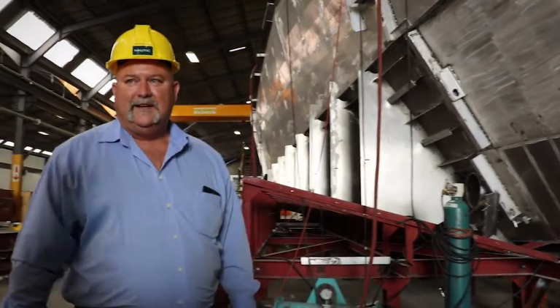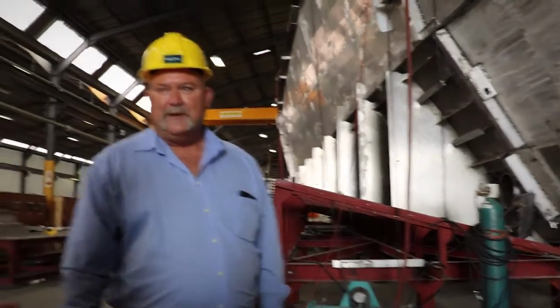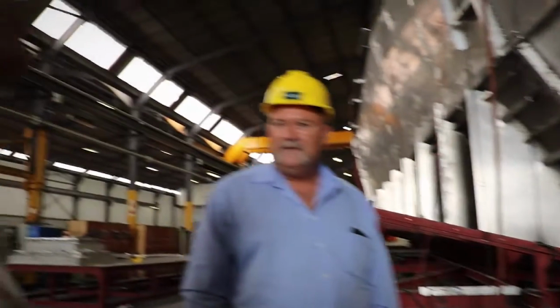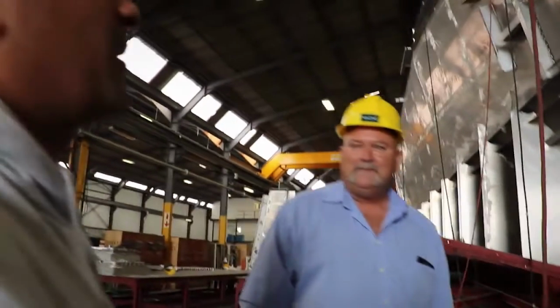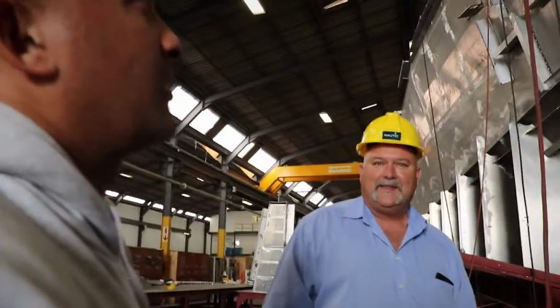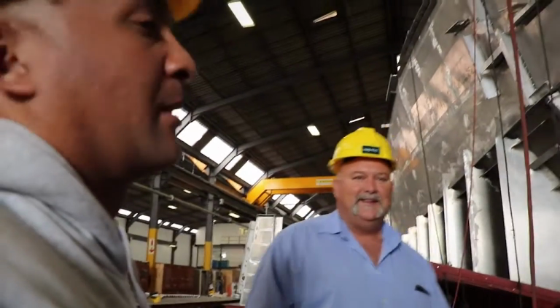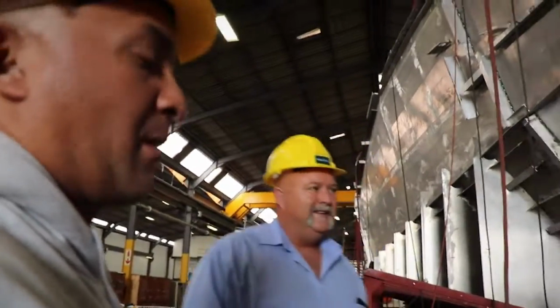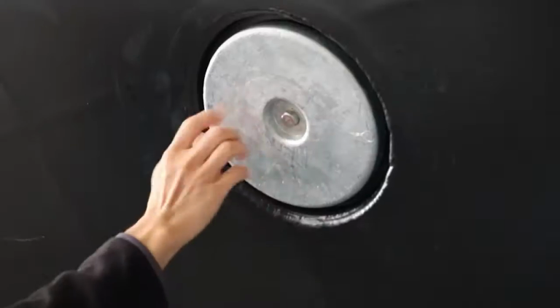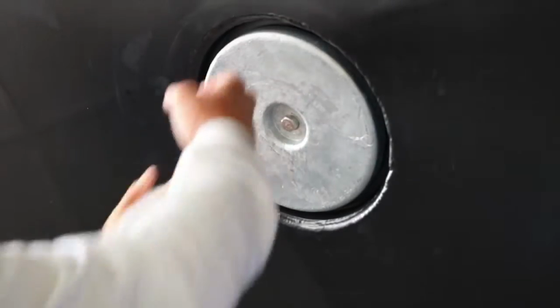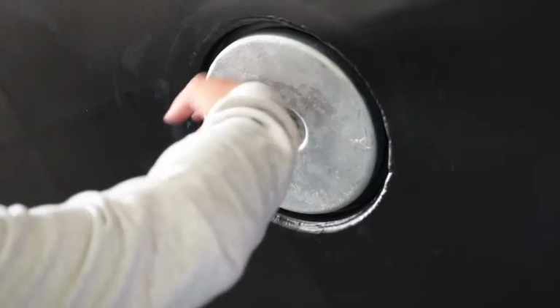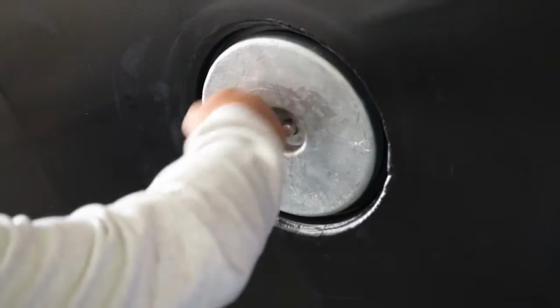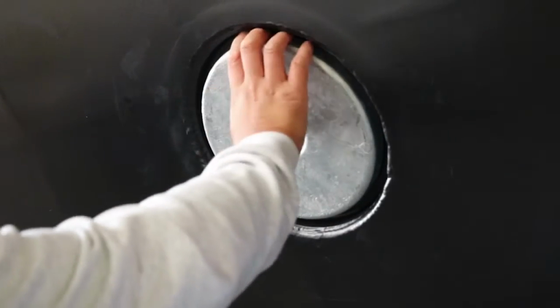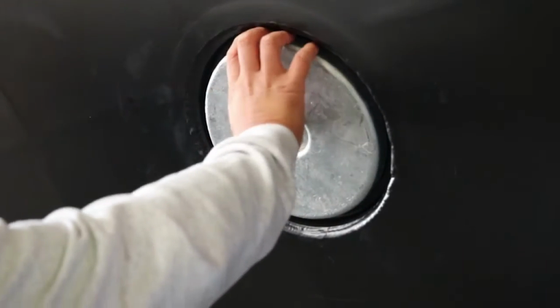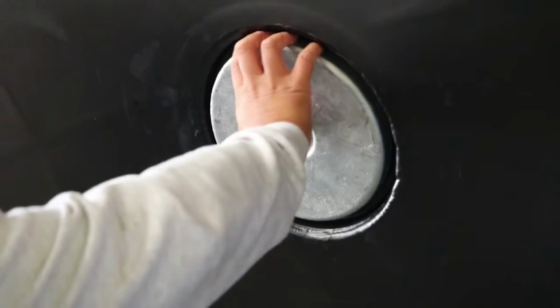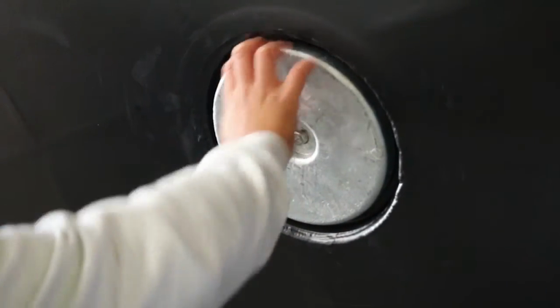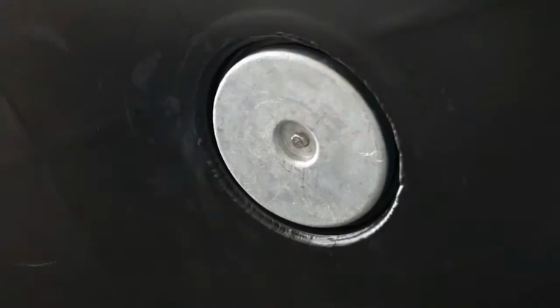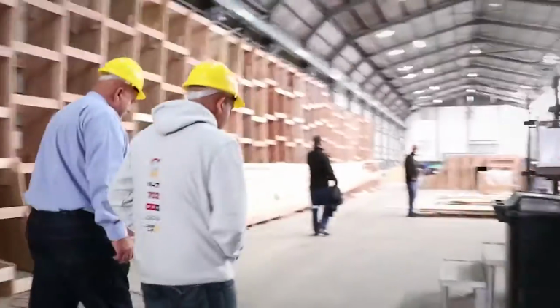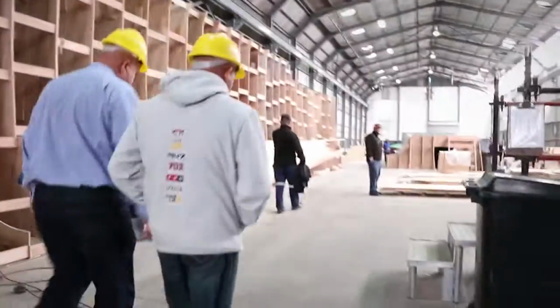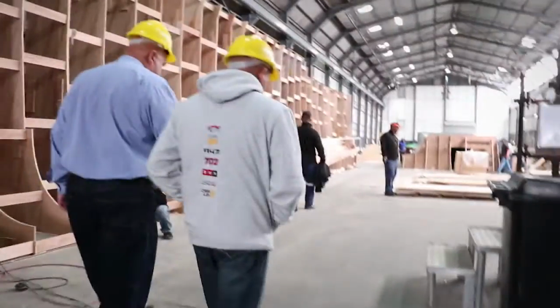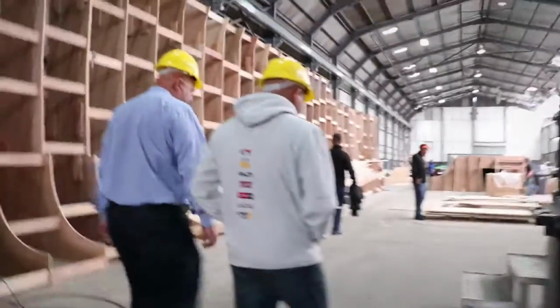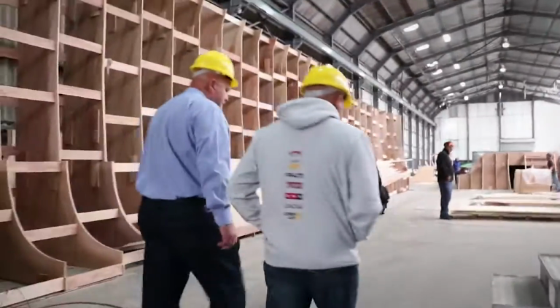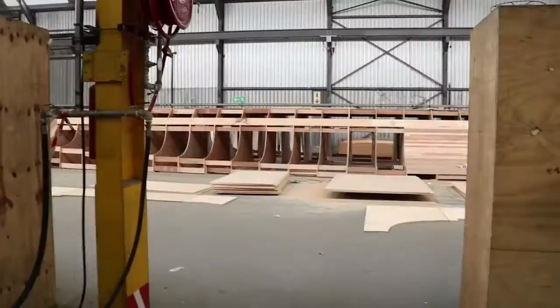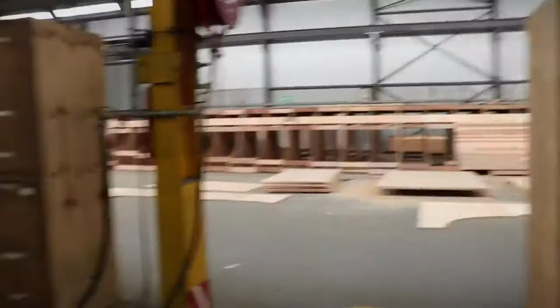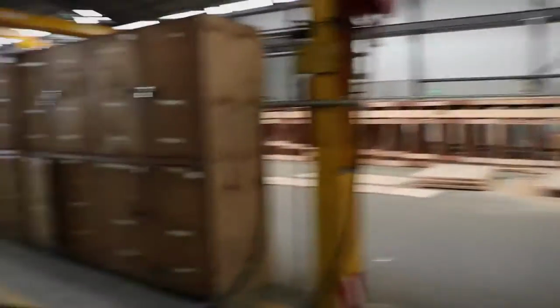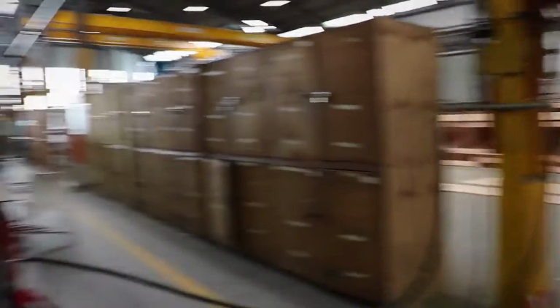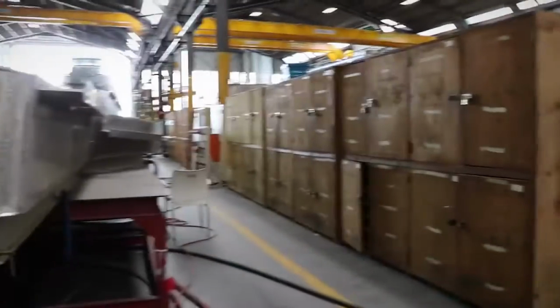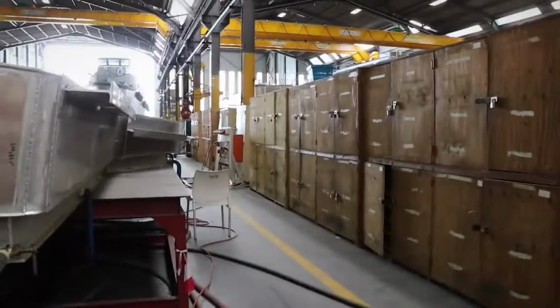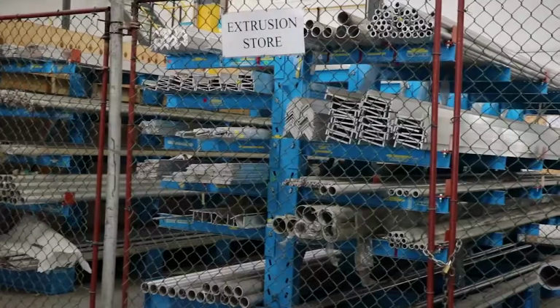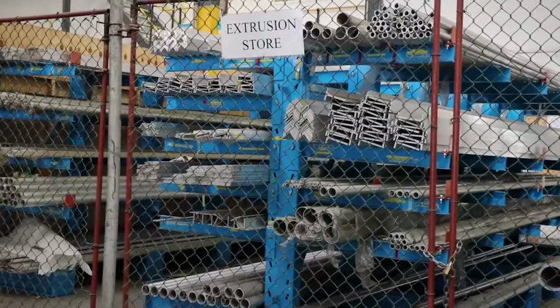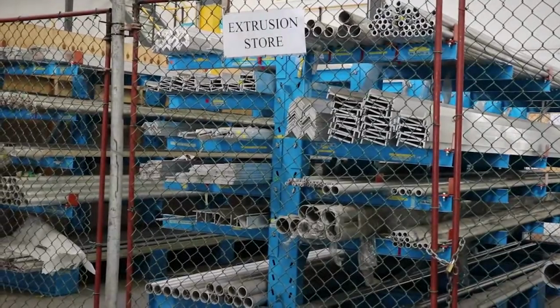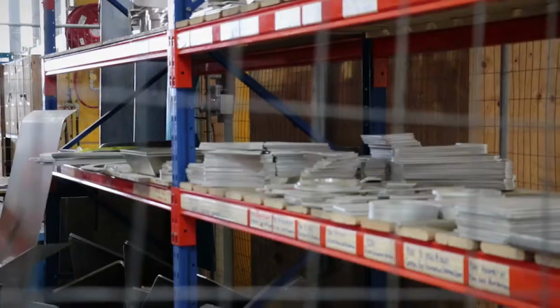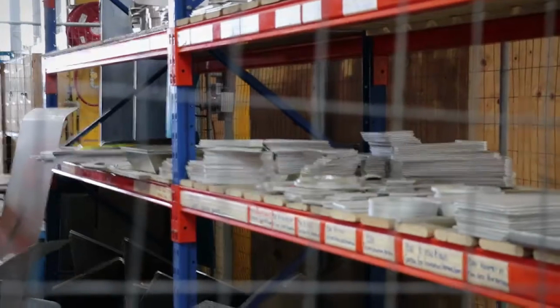11 months. All our vessels are built out of aluminium. It's basically a Meccano set — the pieces come back with everything pre-cut, and you'll see all the pieces lying down there, for example.